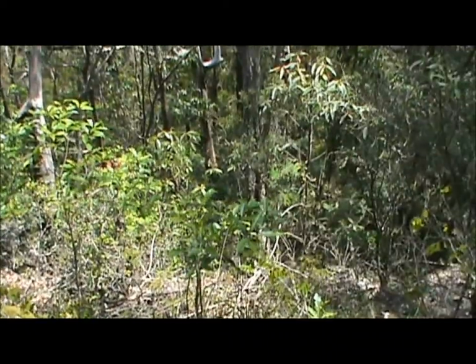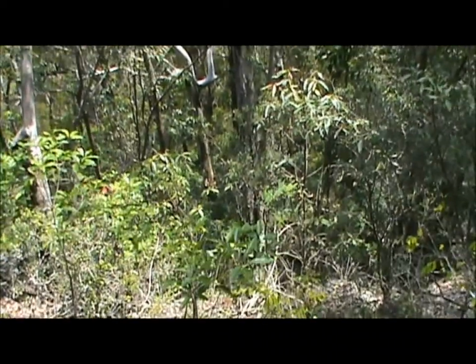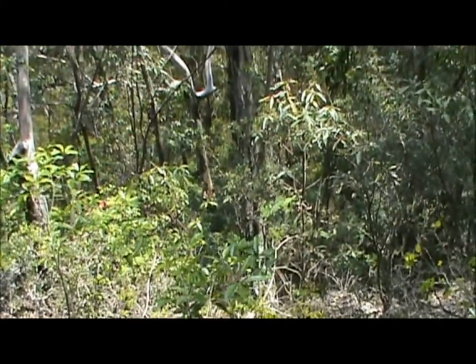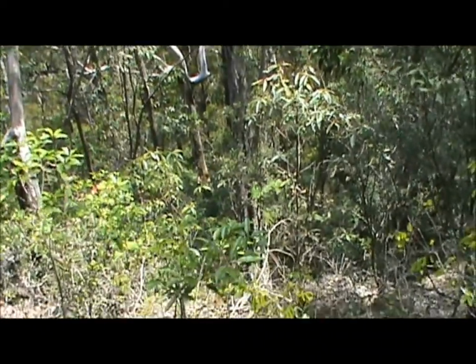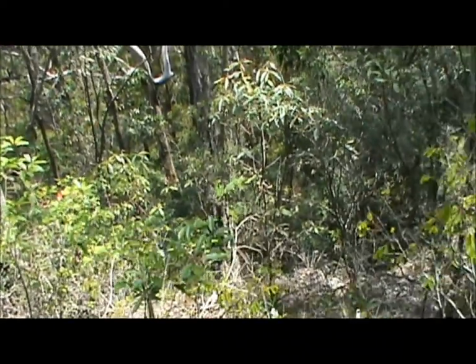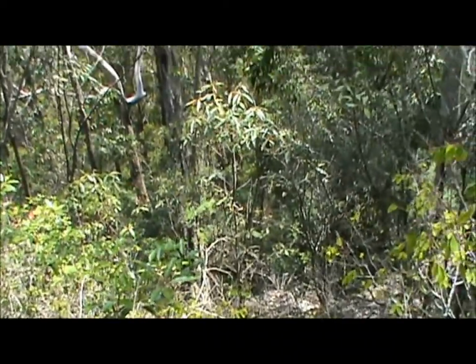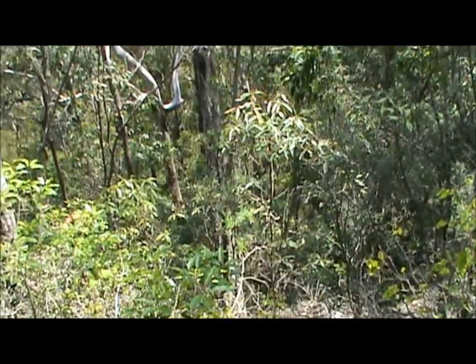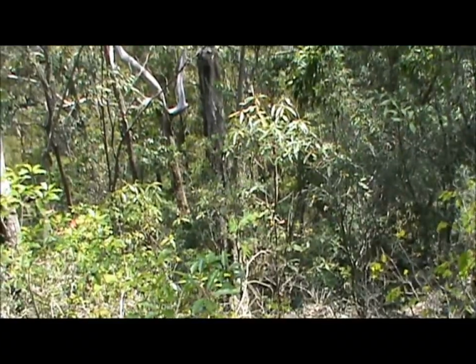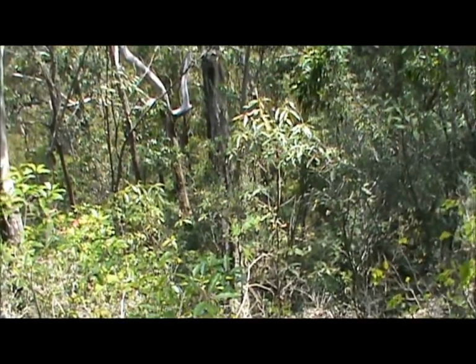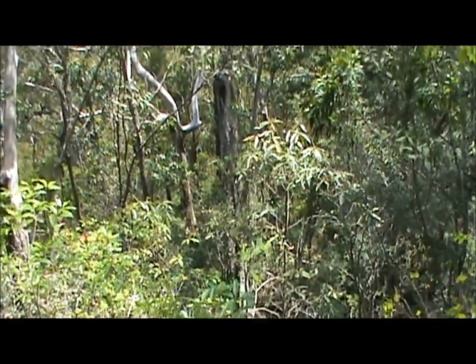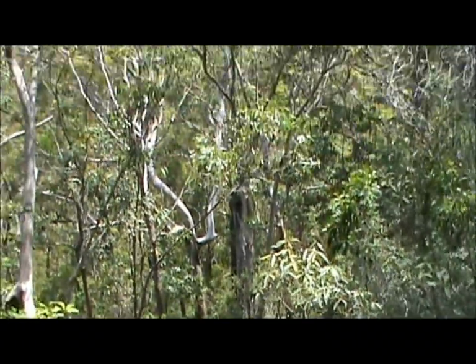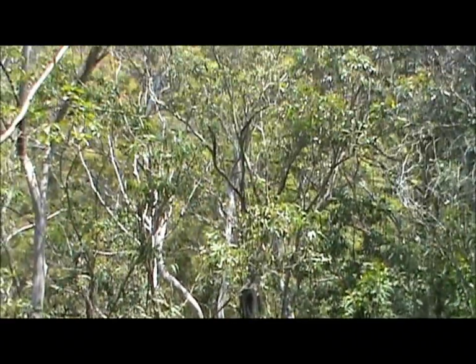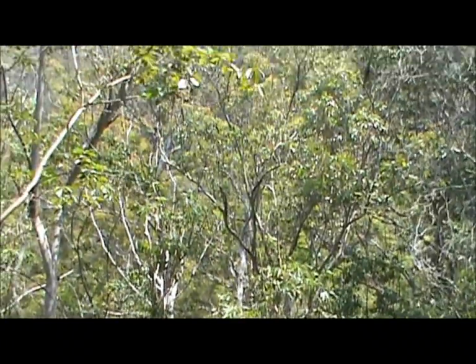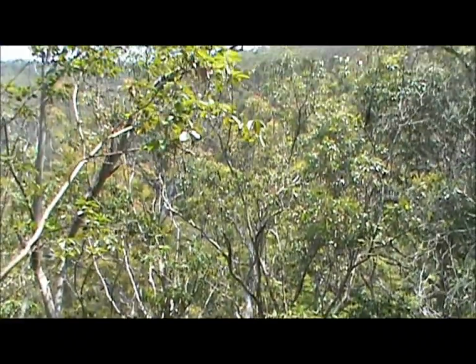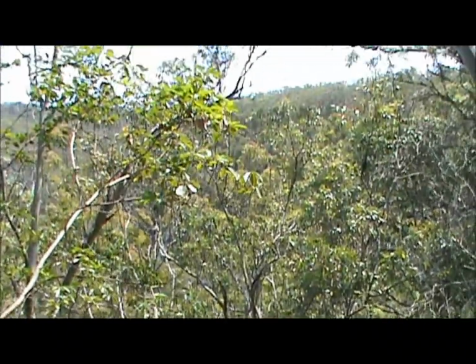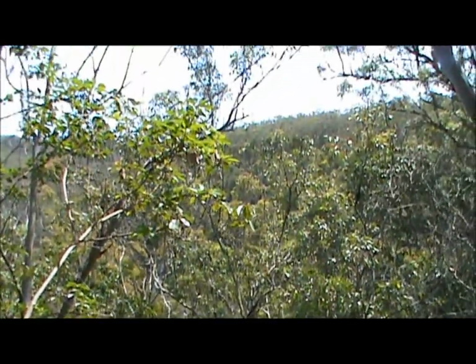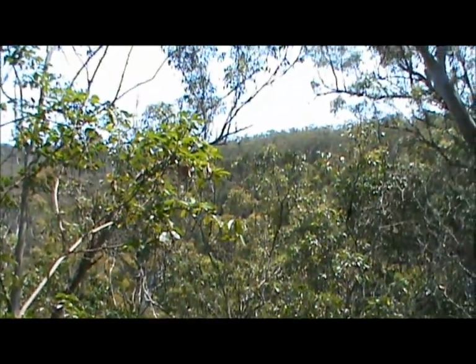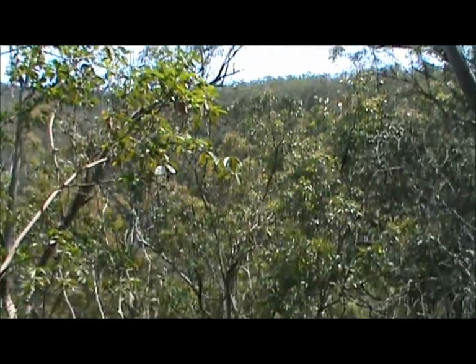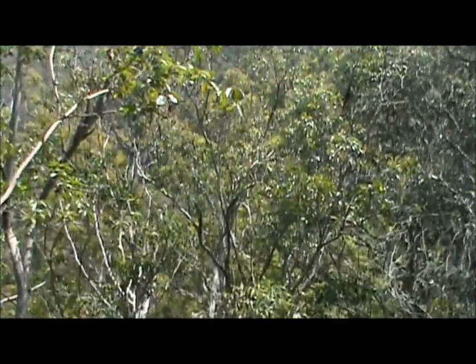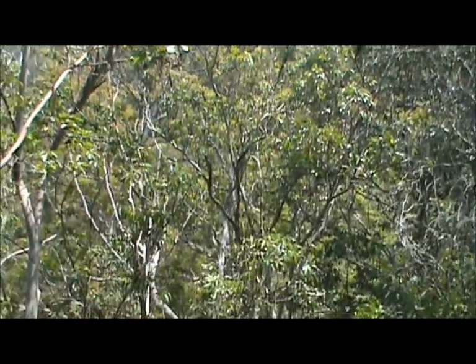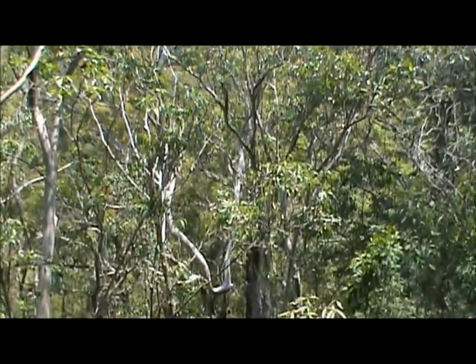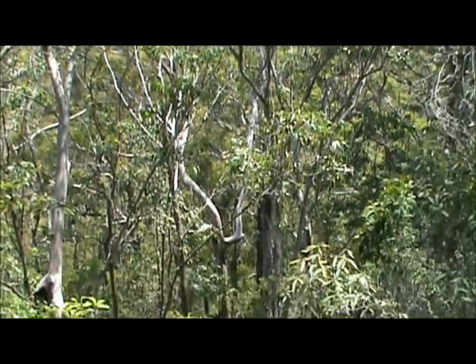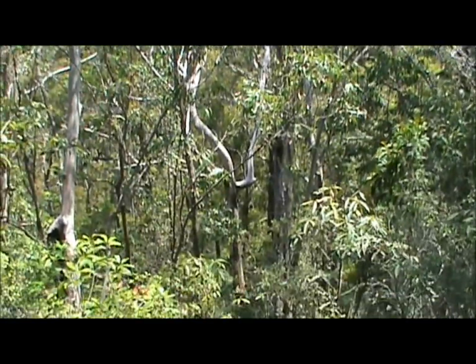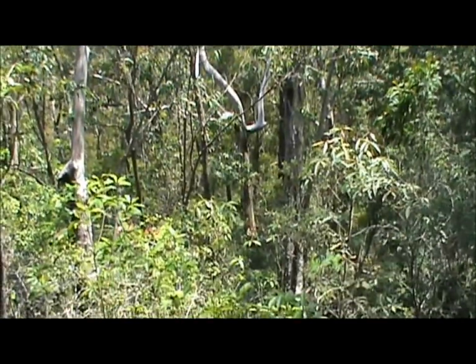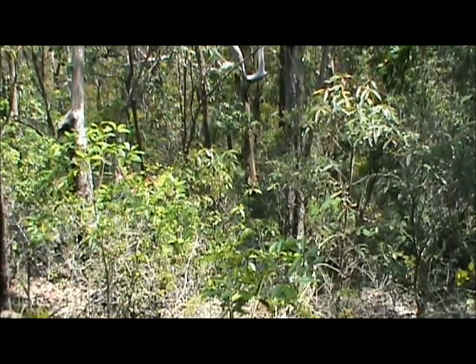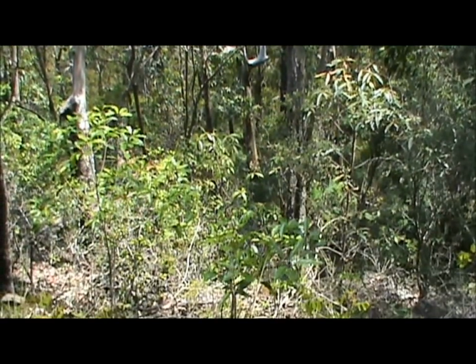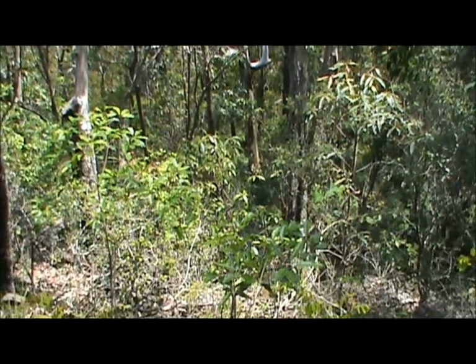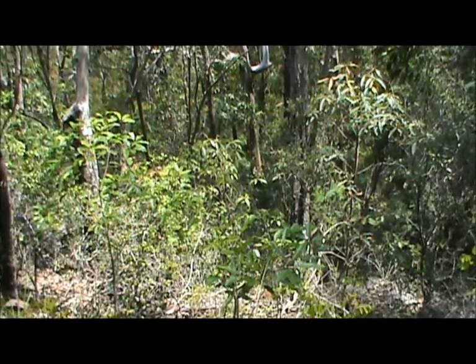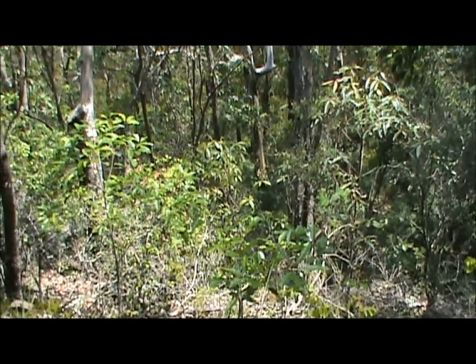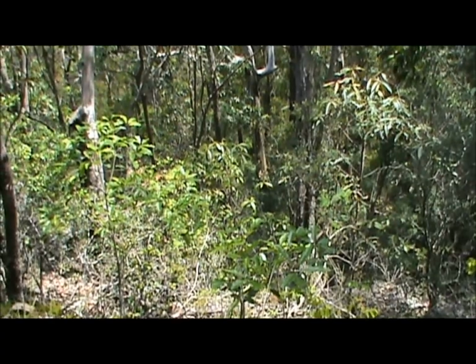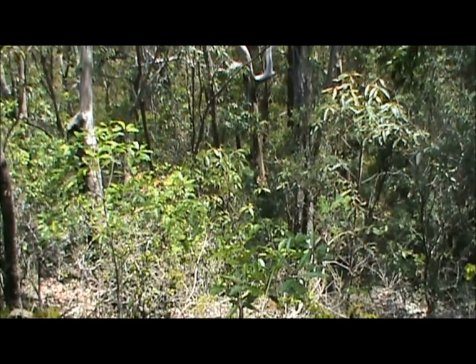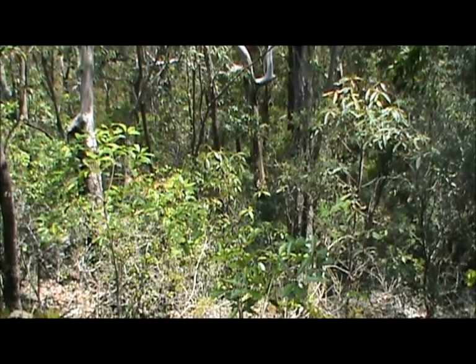Standing on the side of a deep ravine. I'll just pan up a bit to give you some idea of the depth of it. And you can hear the water running down there. Can't see it from here yet but you can definitely hear it.